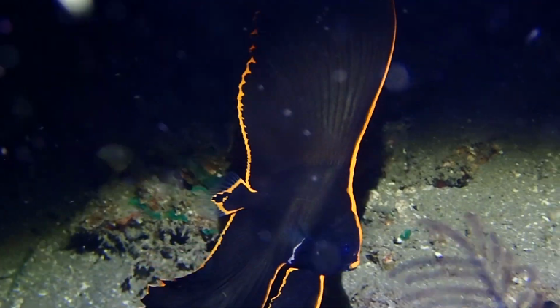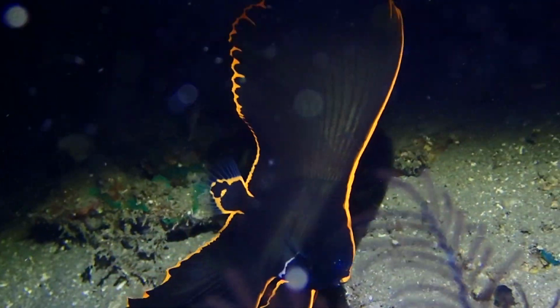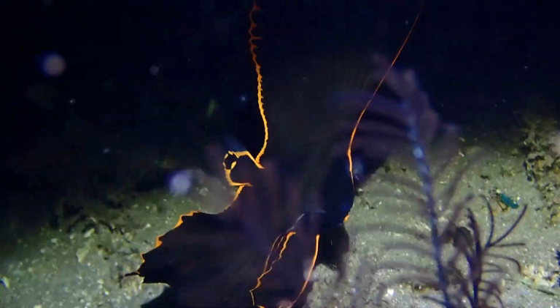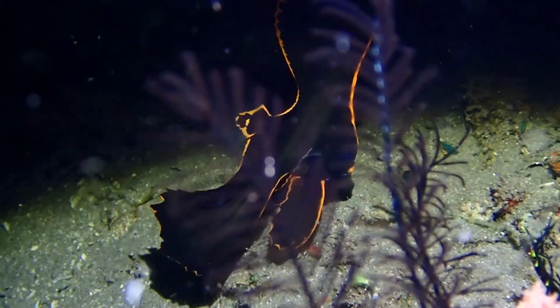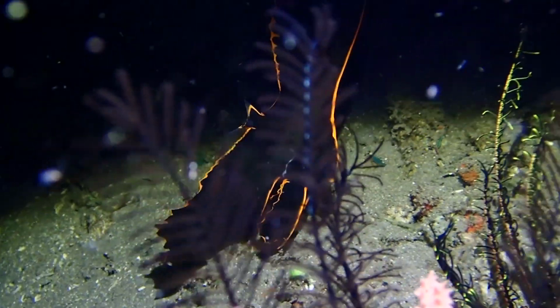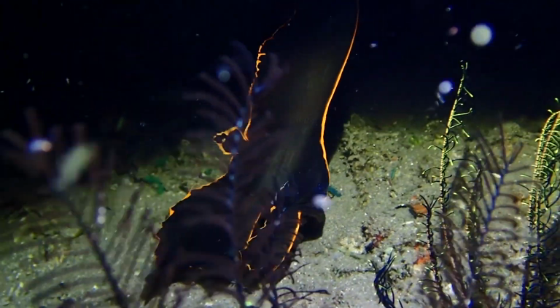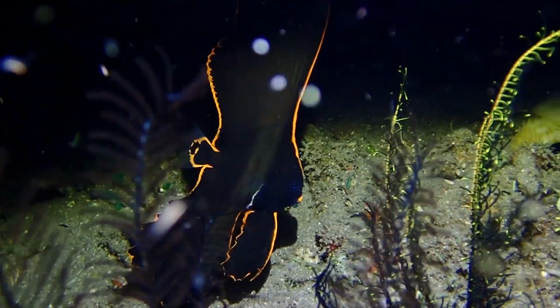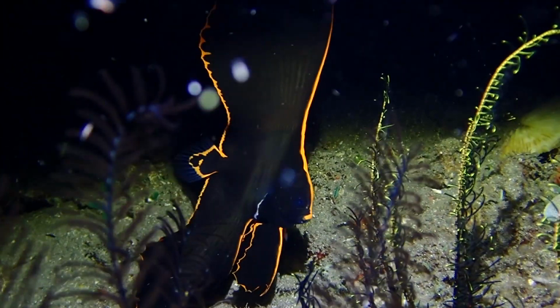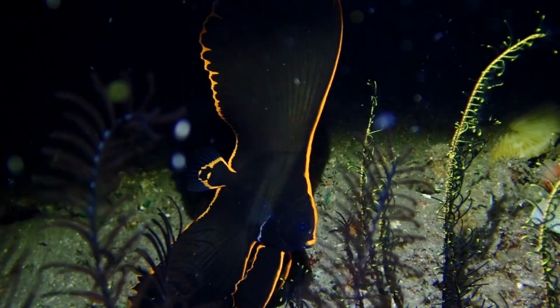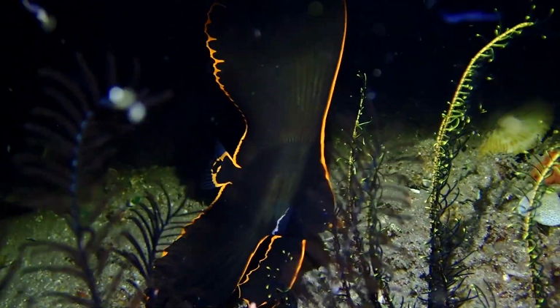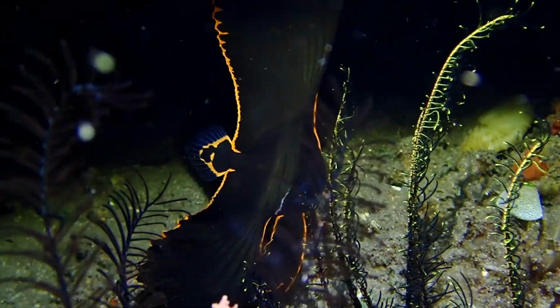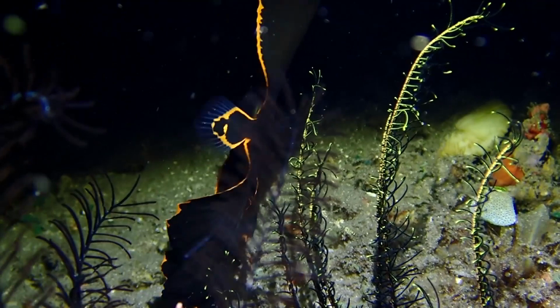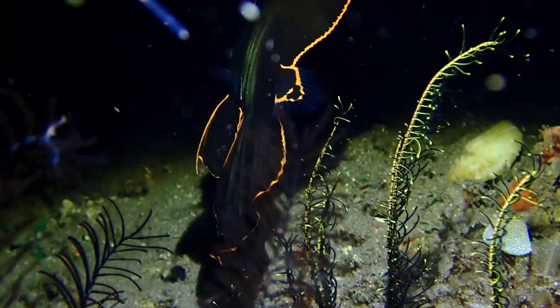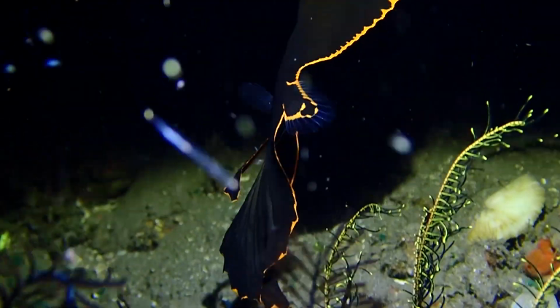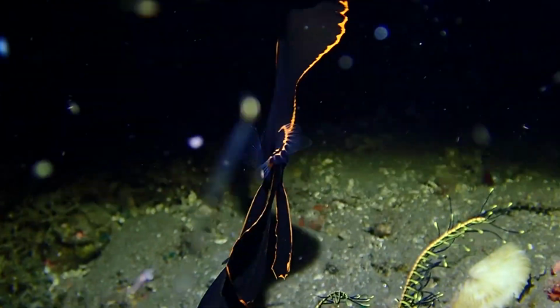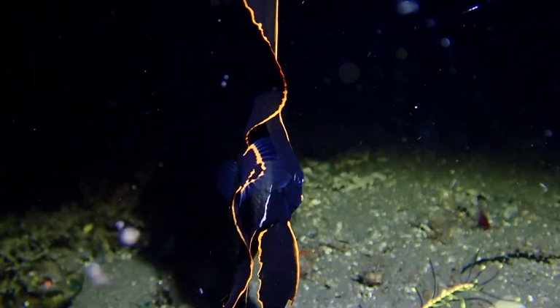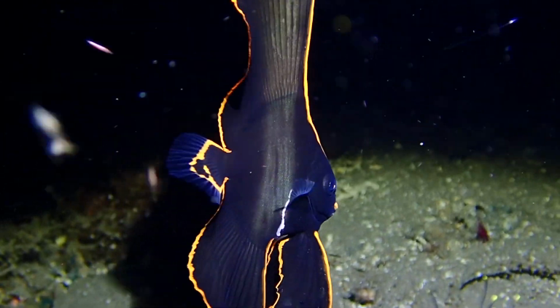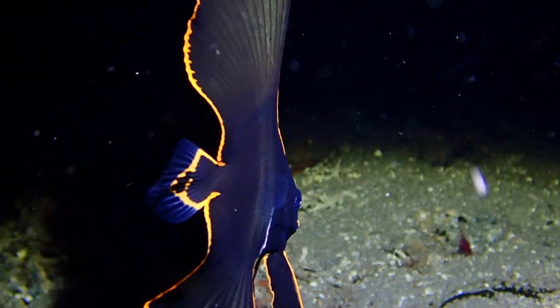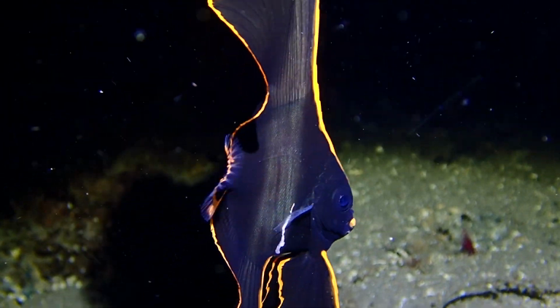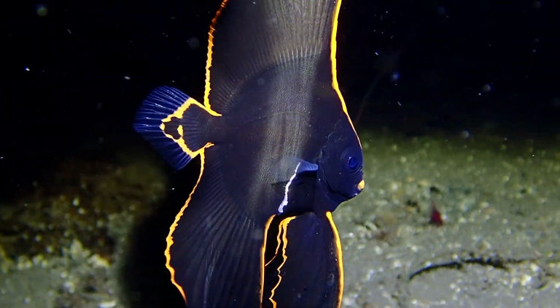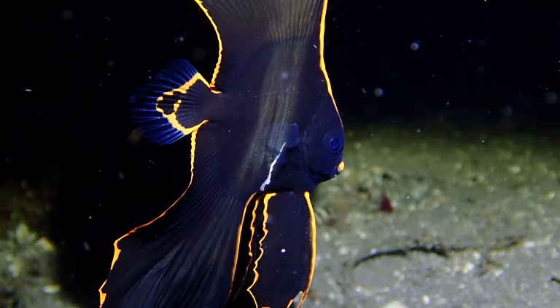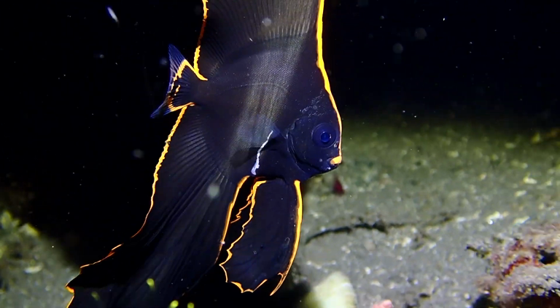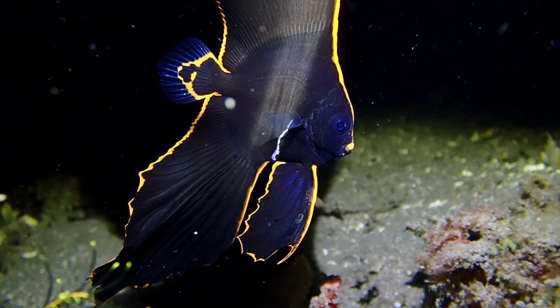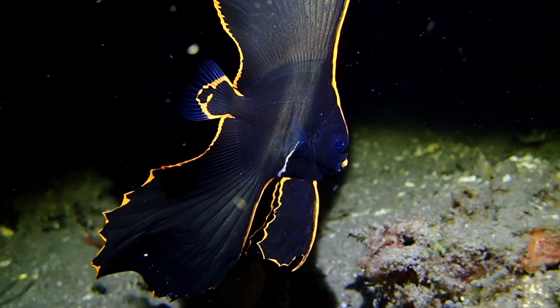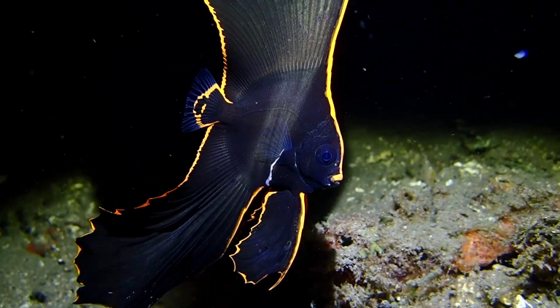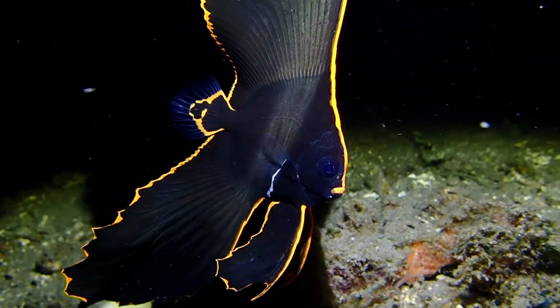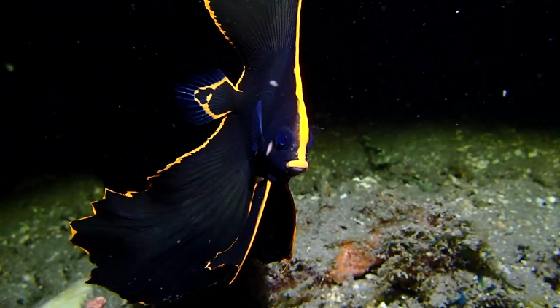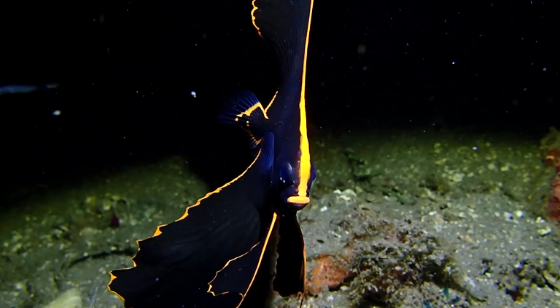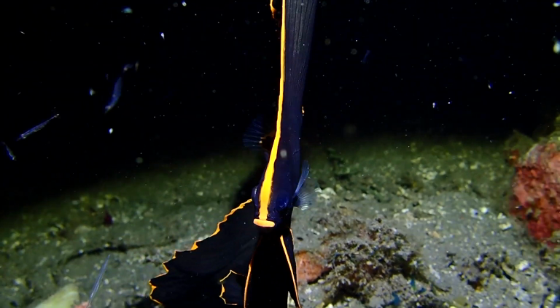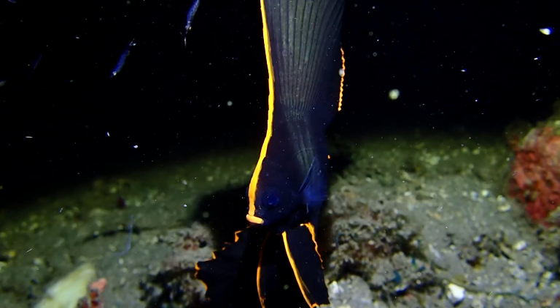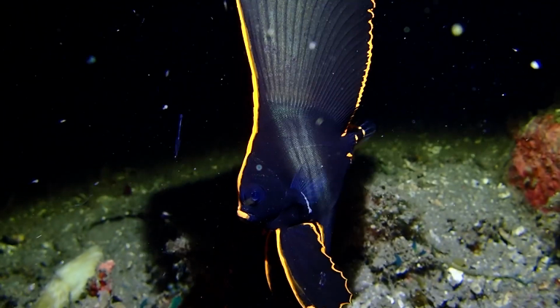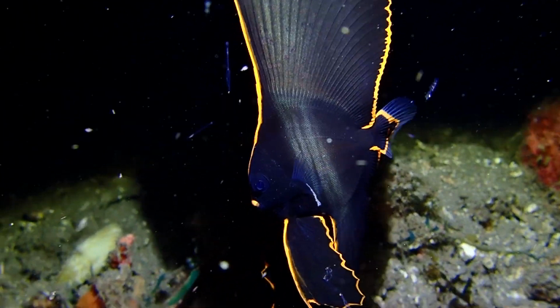This juvenile batfish is one that photographers love to find — they'll spend all night trying to get the perfect shot. Especially at night, when the whole thing looks black except for its orange outlines, which makes for an incredible shot.